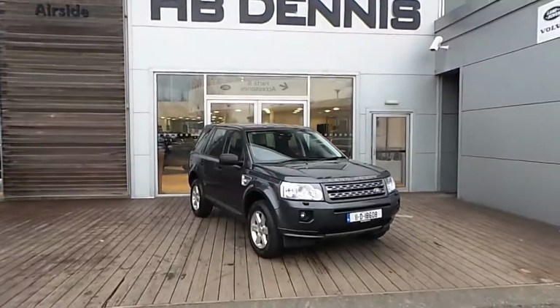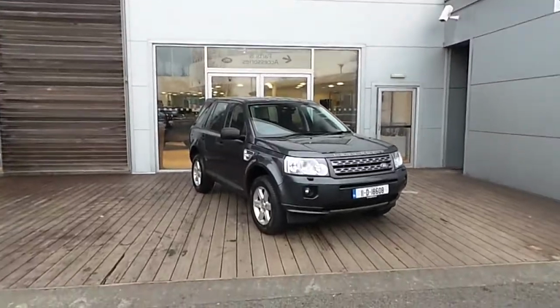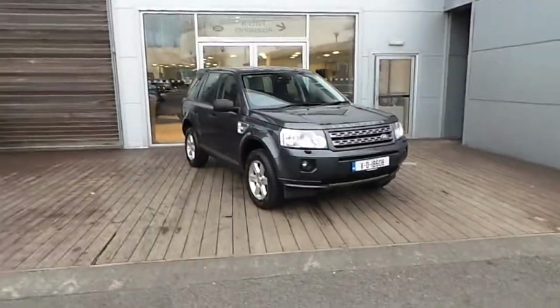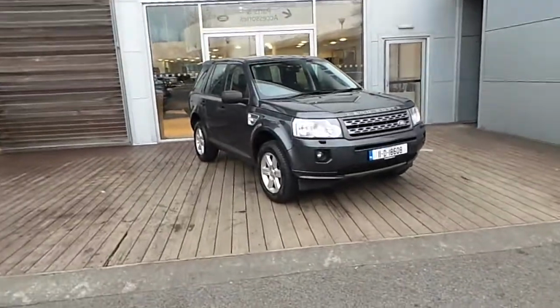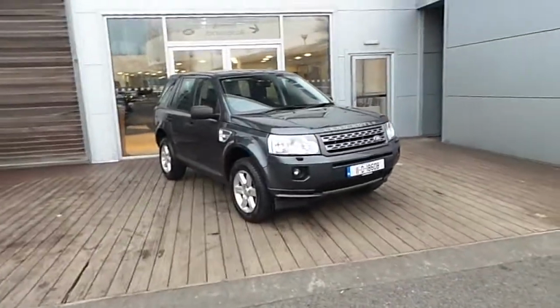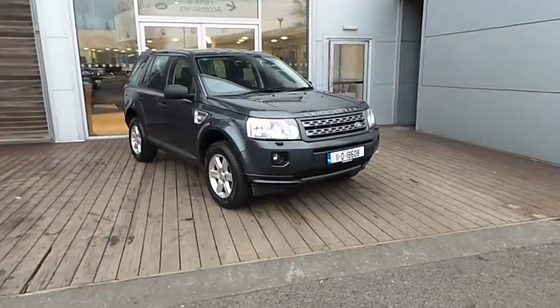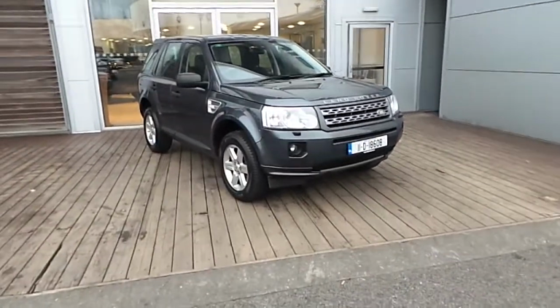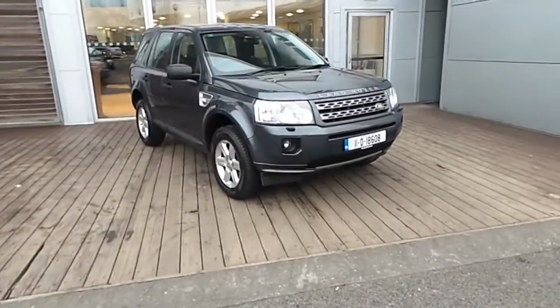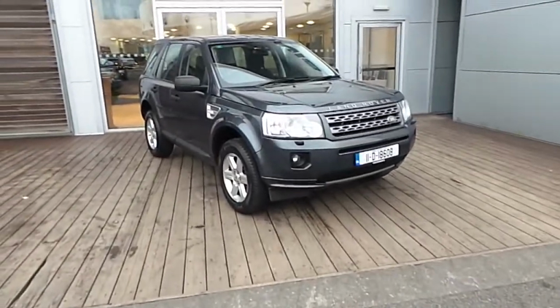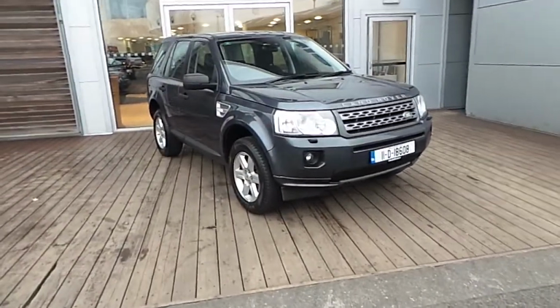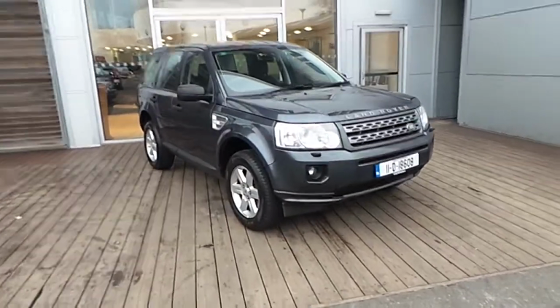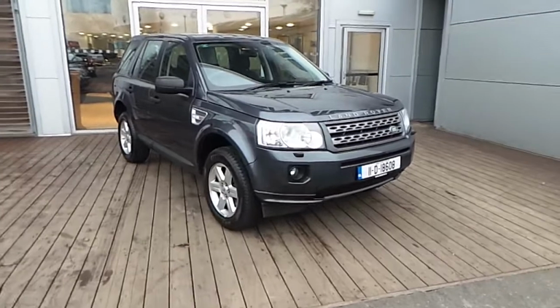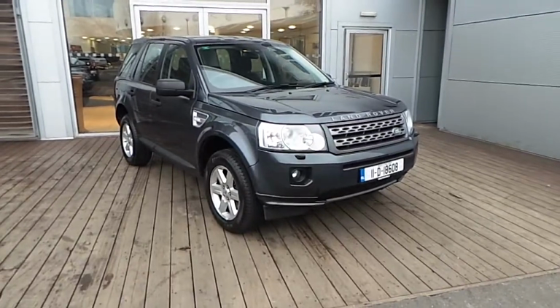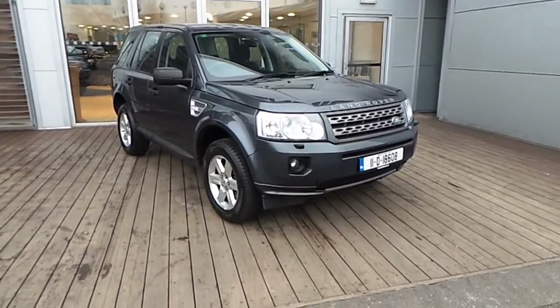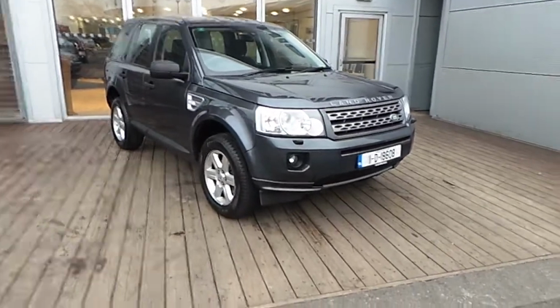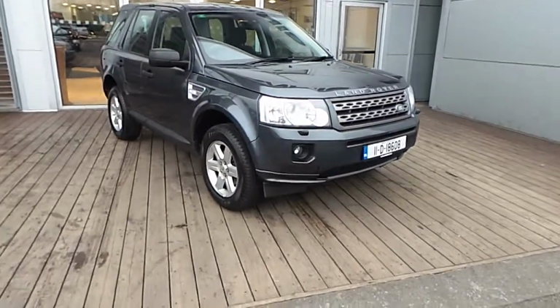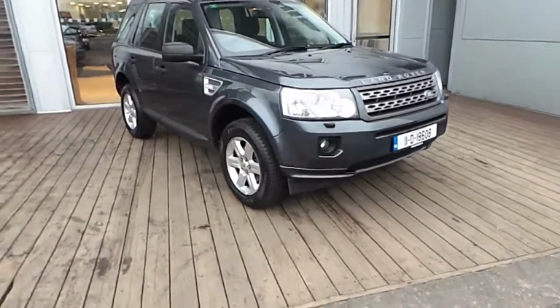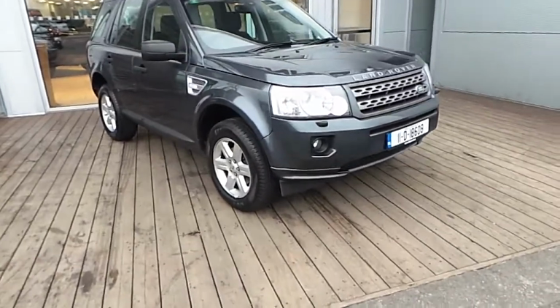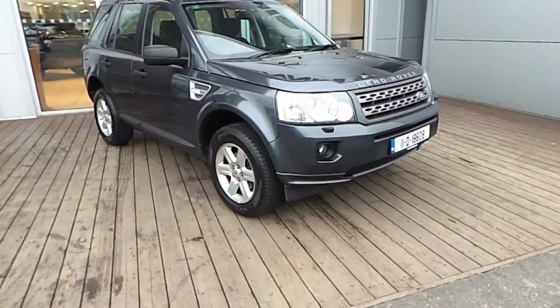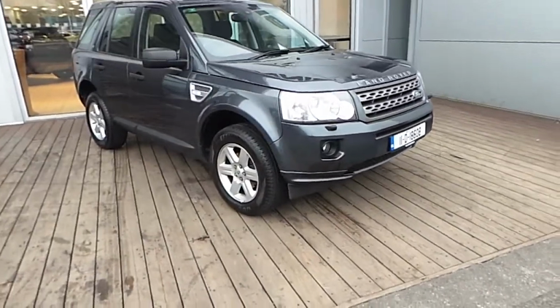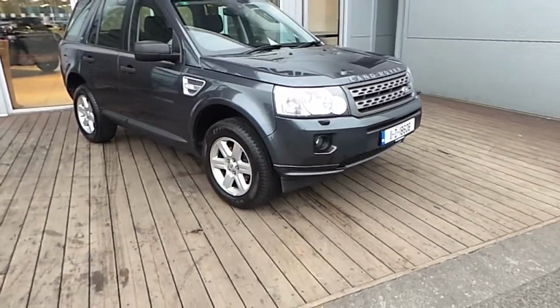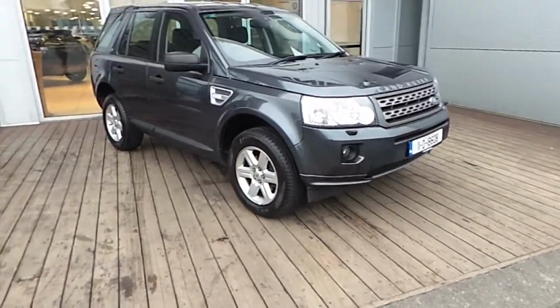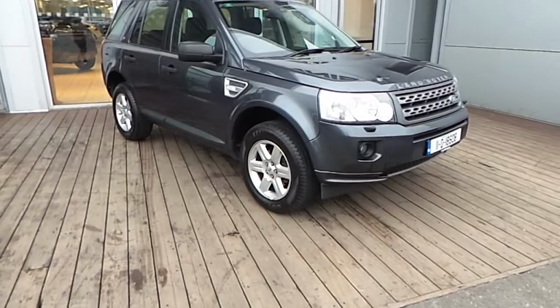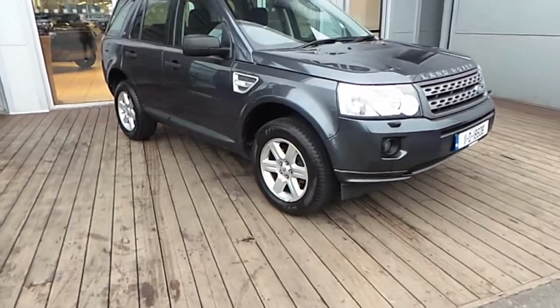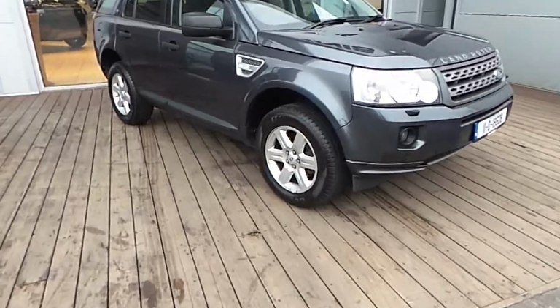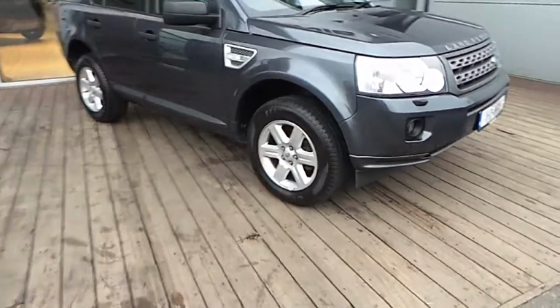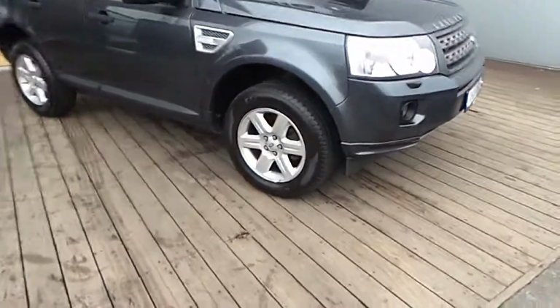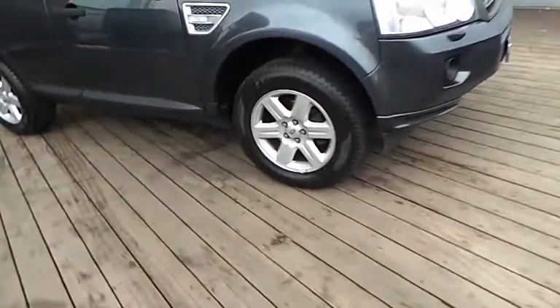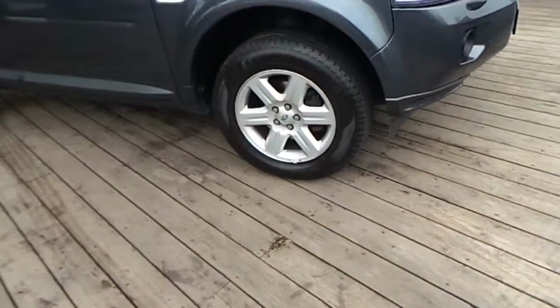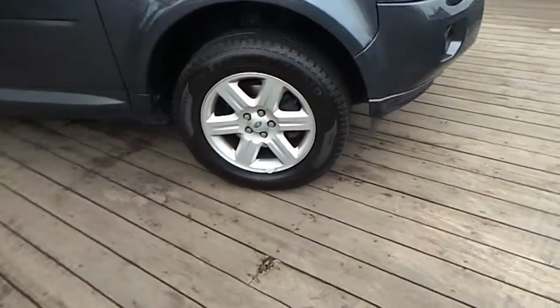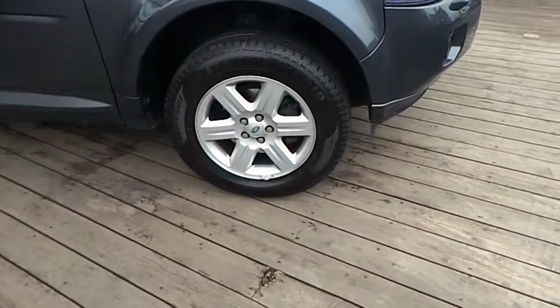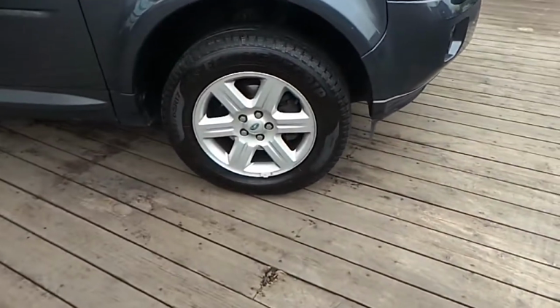Hello and welcome to HB Dennis Land Rover. Today we are reviewing this 2011 Freelander 2.2 diesel TD4 2 wheel drive. This car comes with 17 inch alloy wheels.